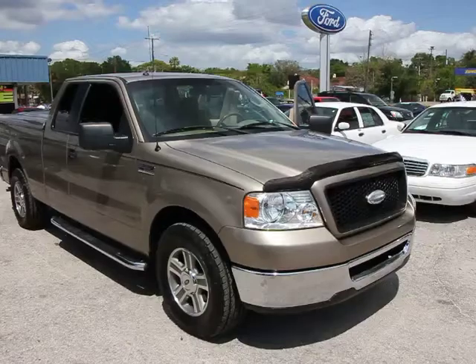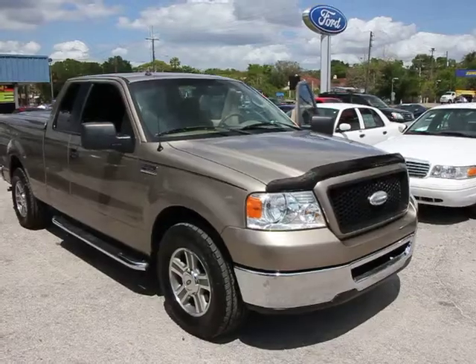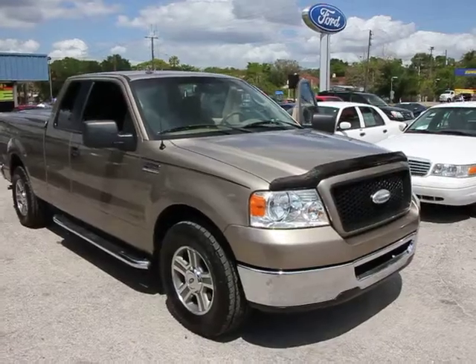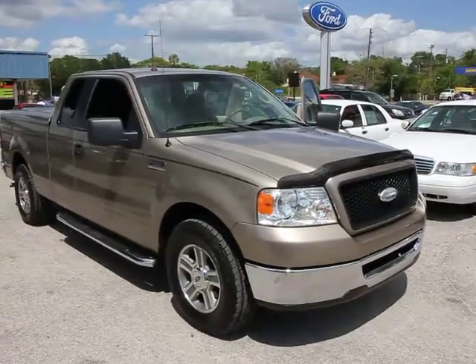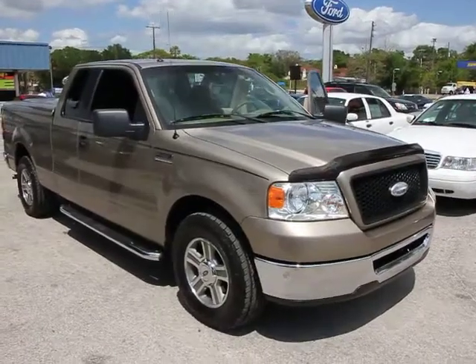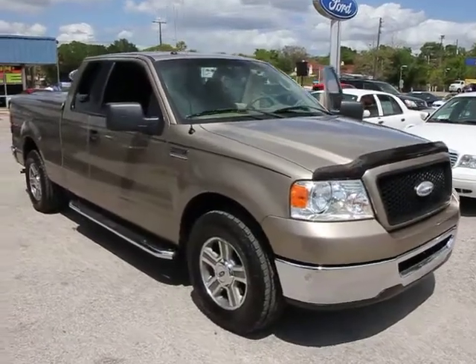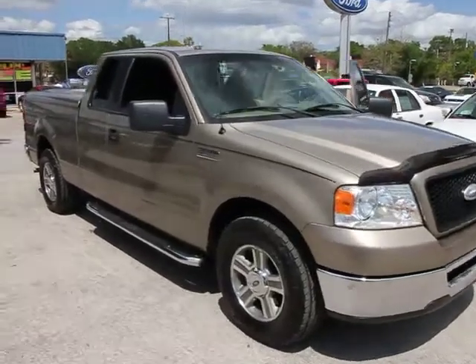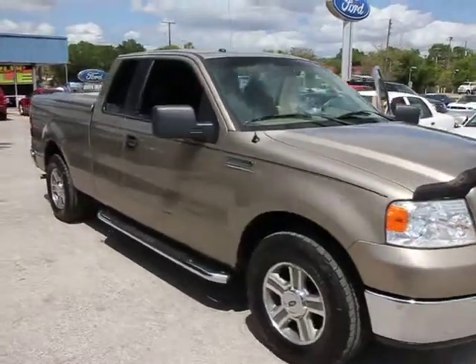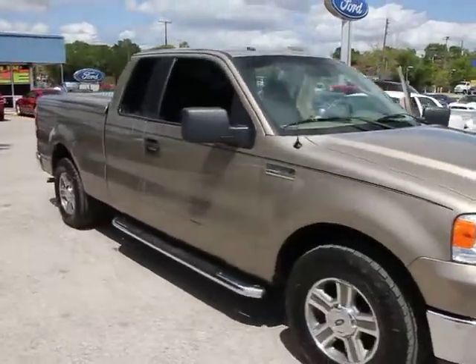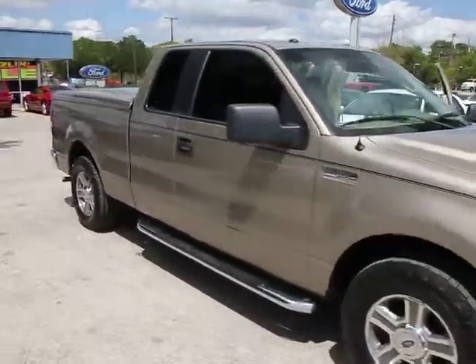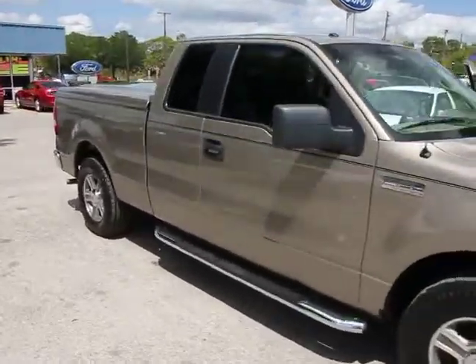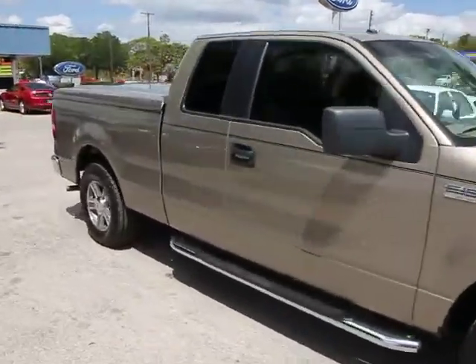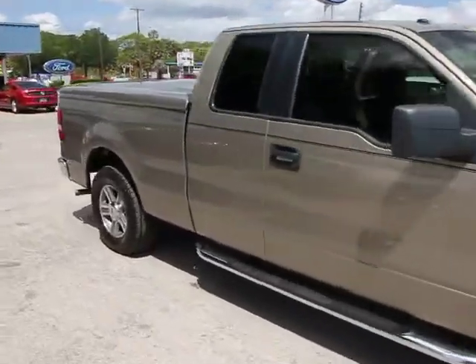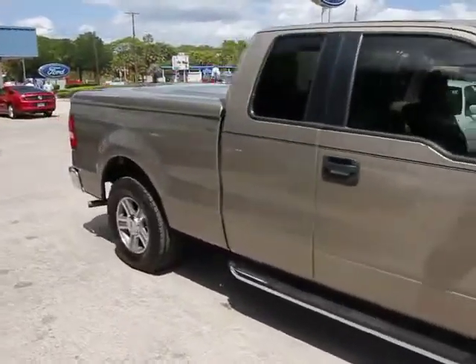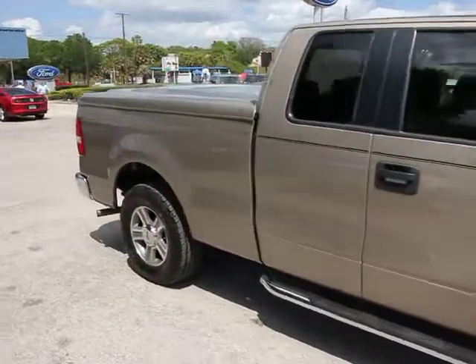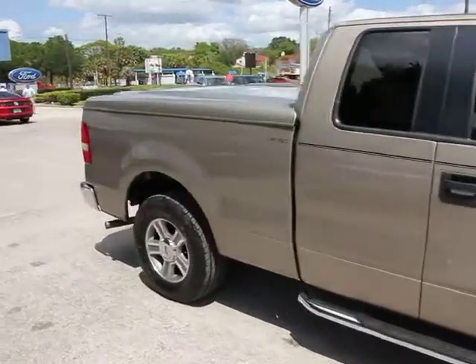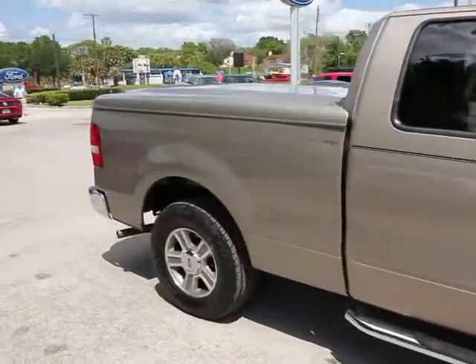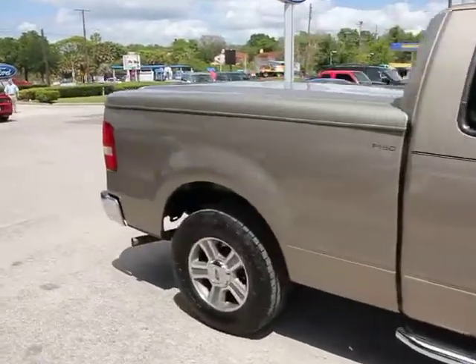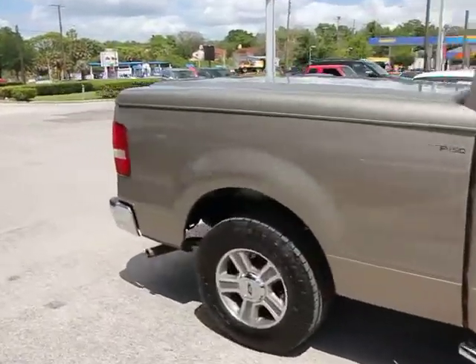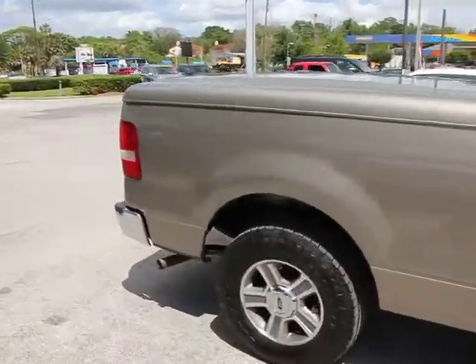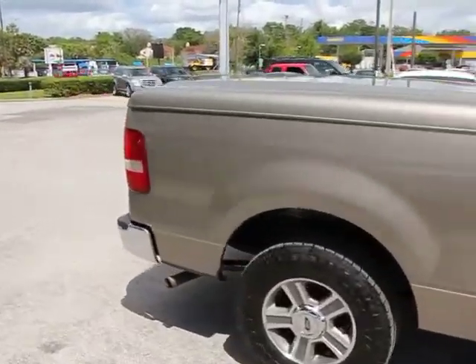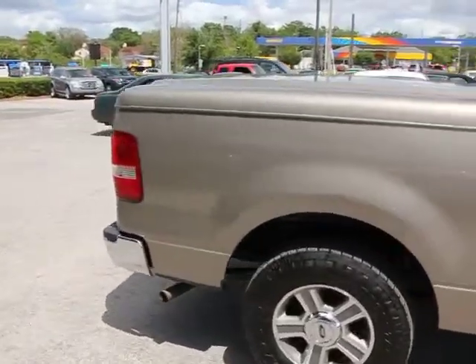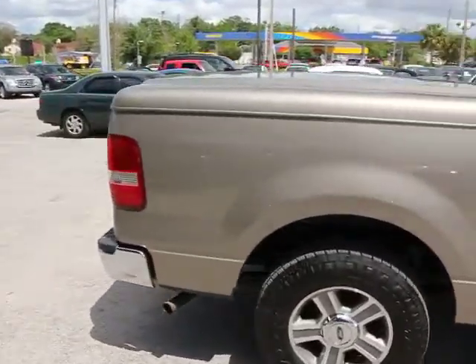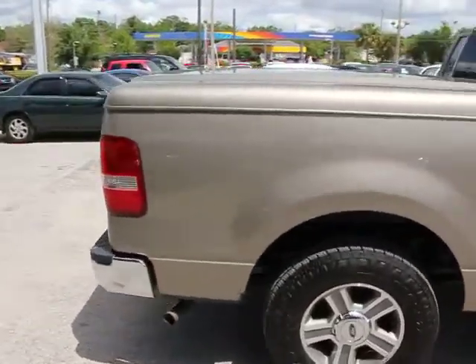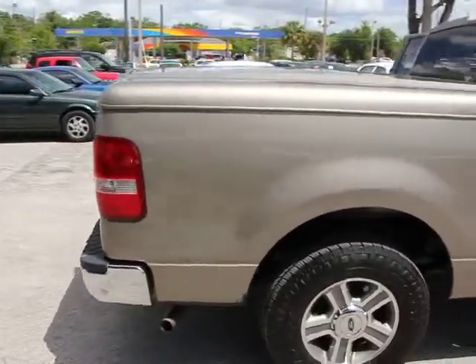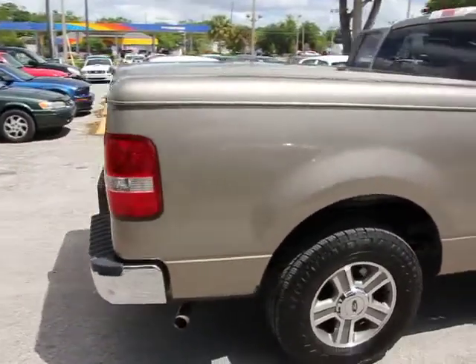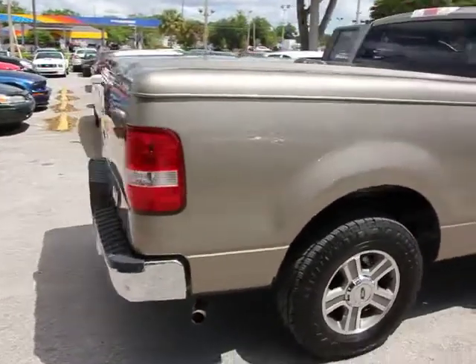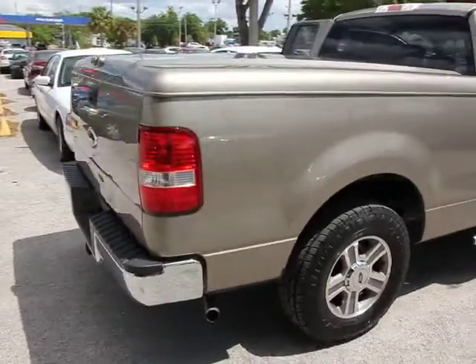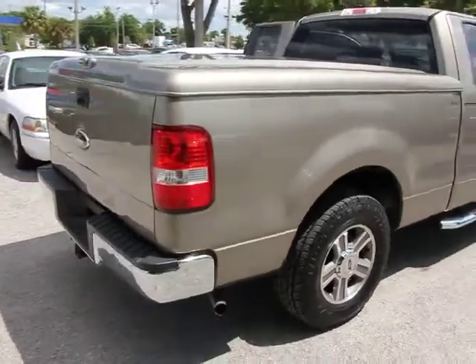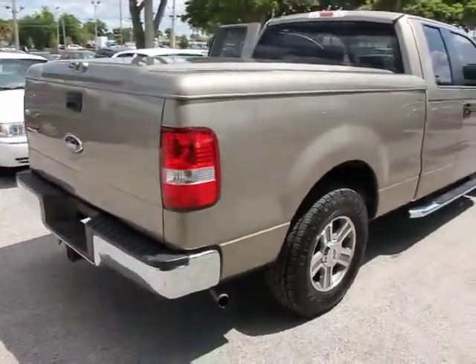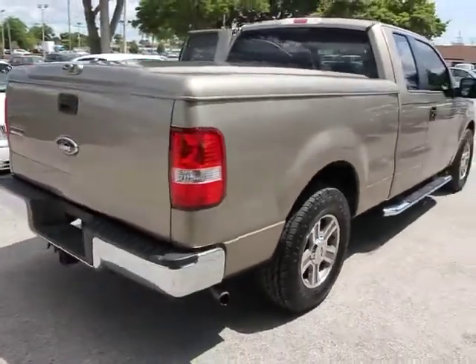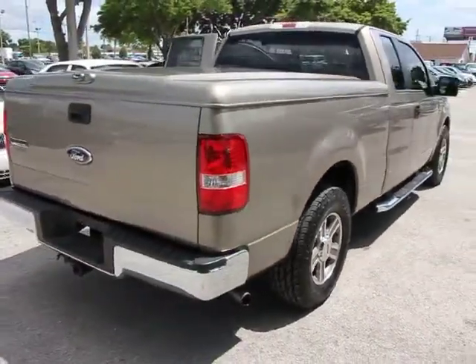2006 F-150. A Ford F-150 knows how to handle any situation. It's built to follow orders. No whining. This vehicle has less than 95,000 miles.